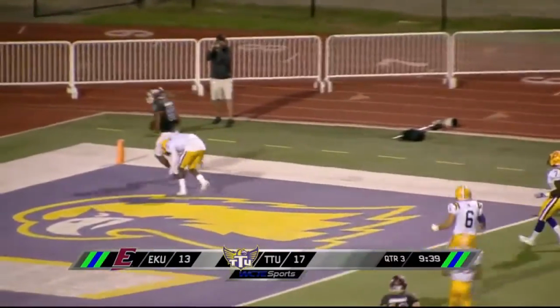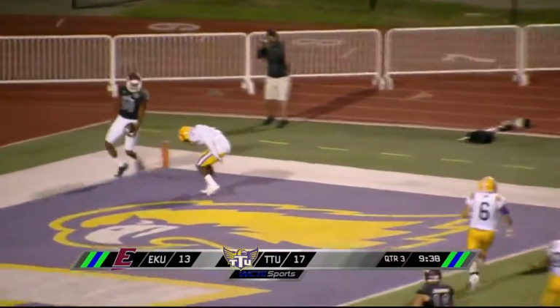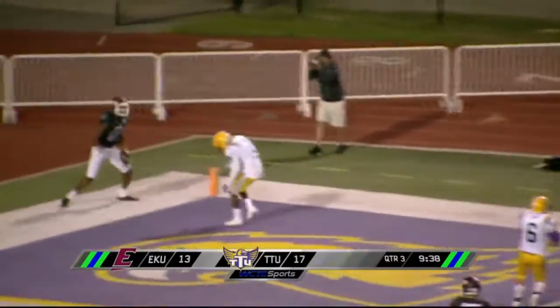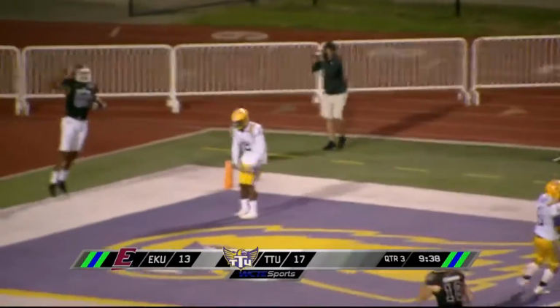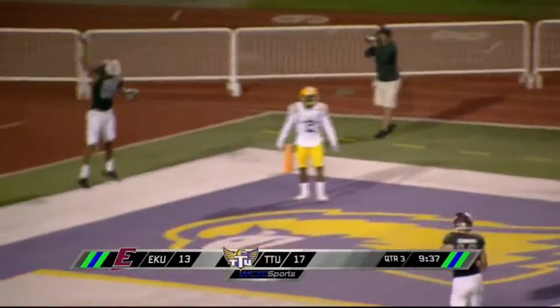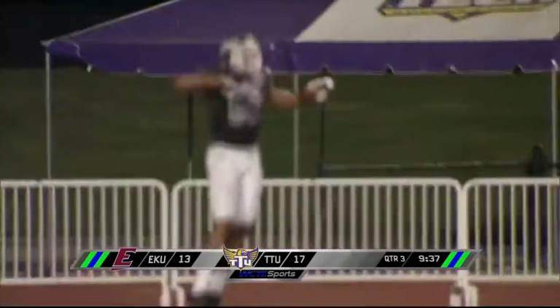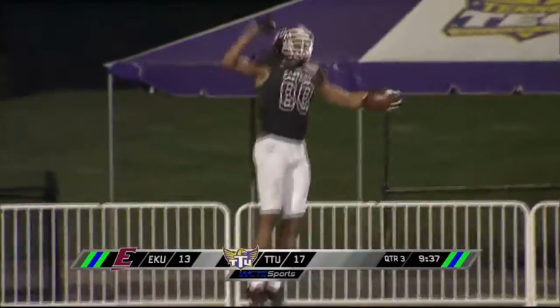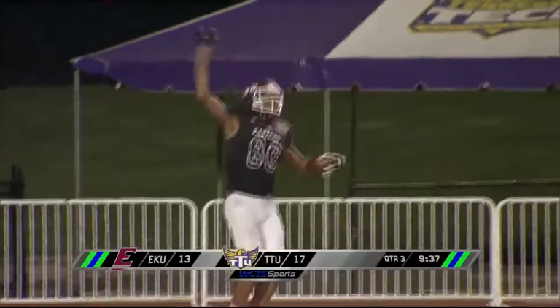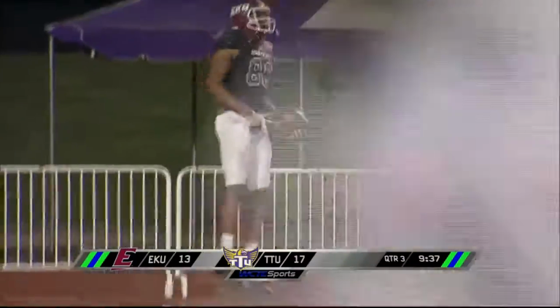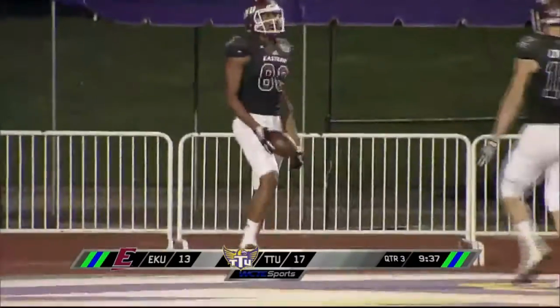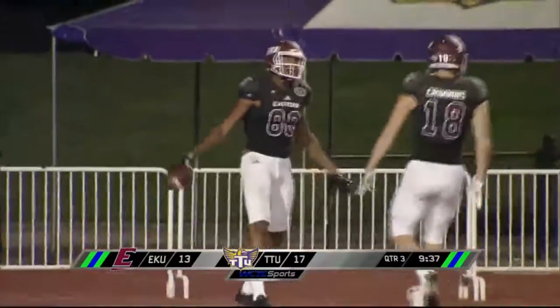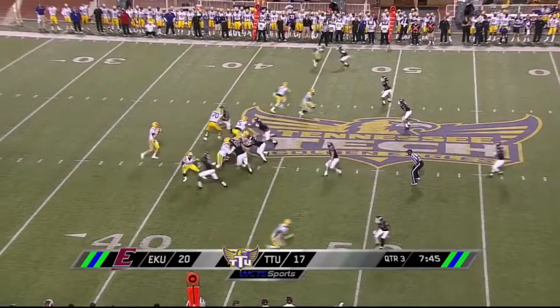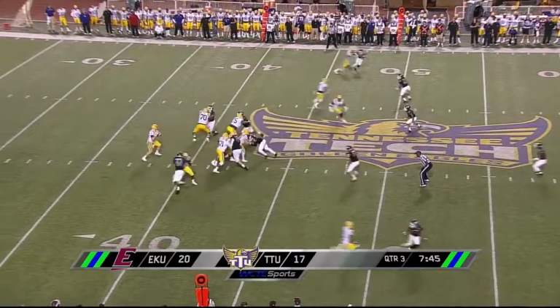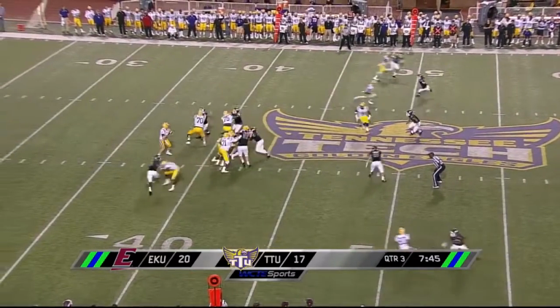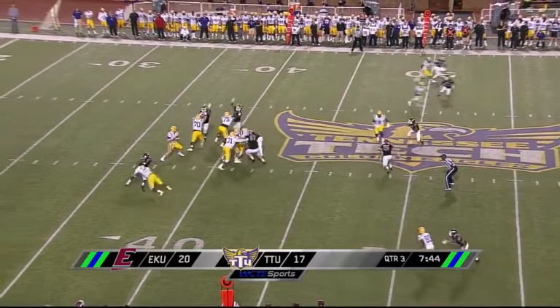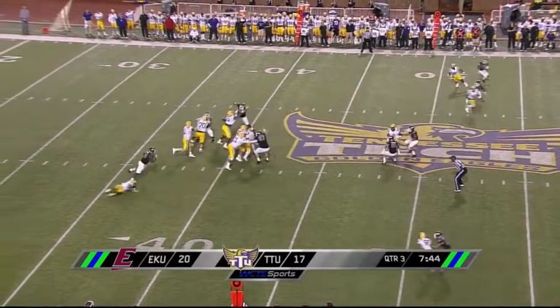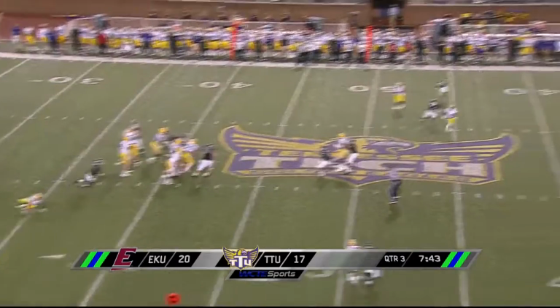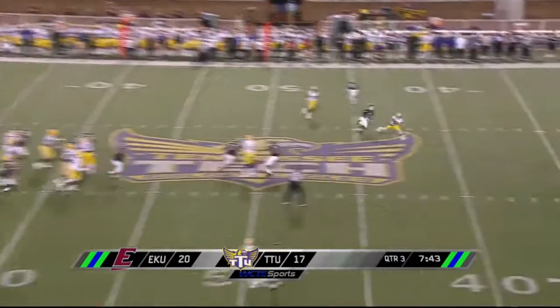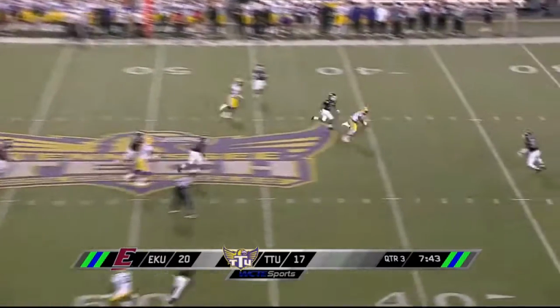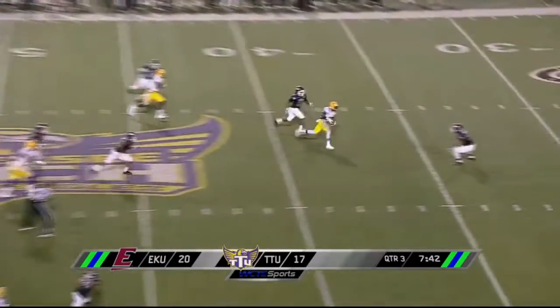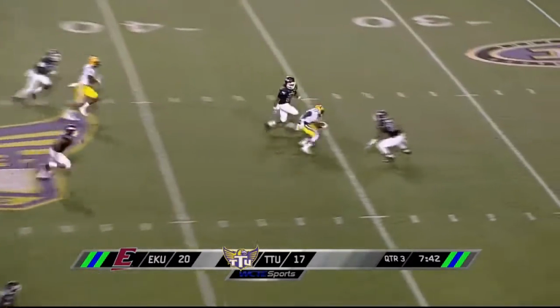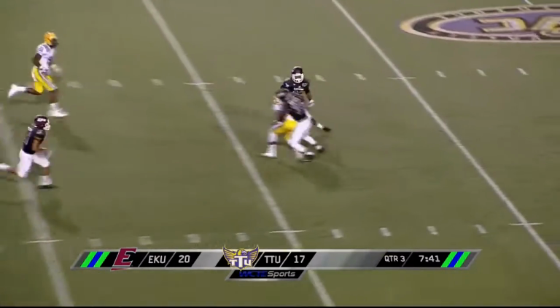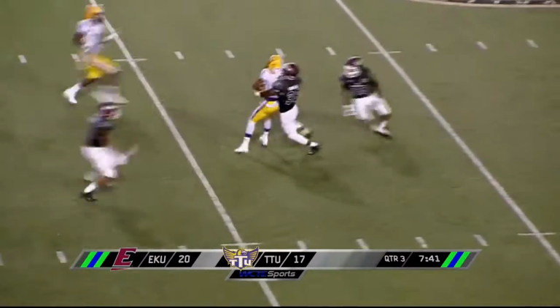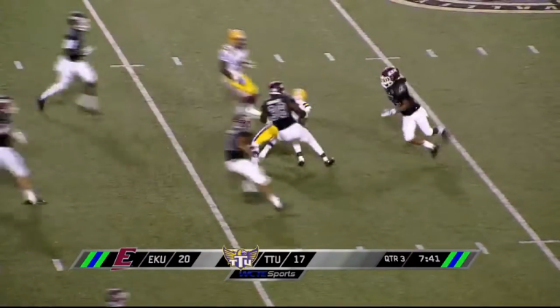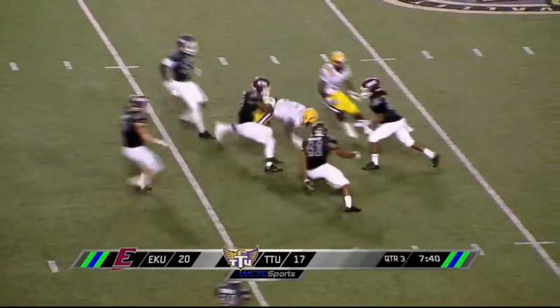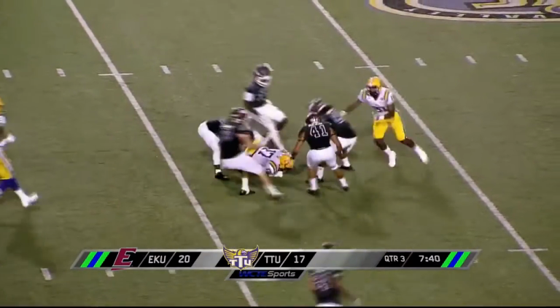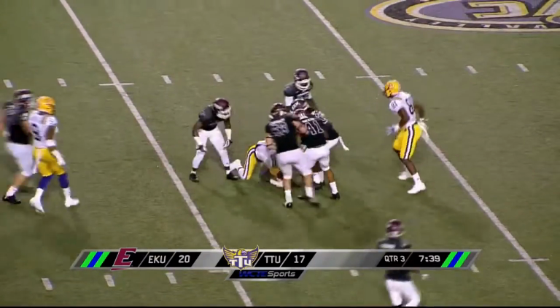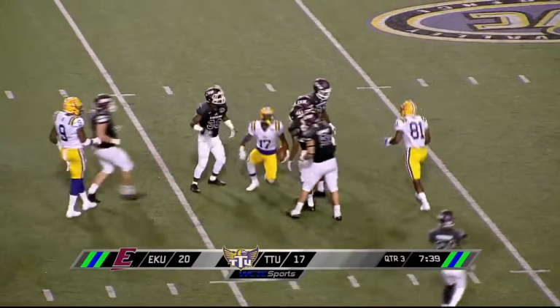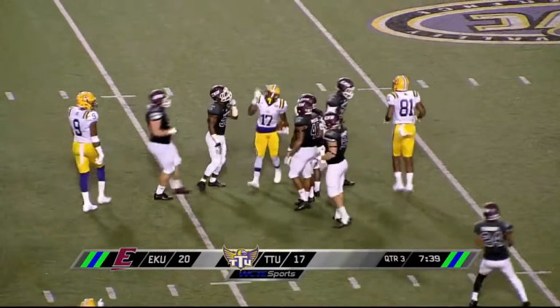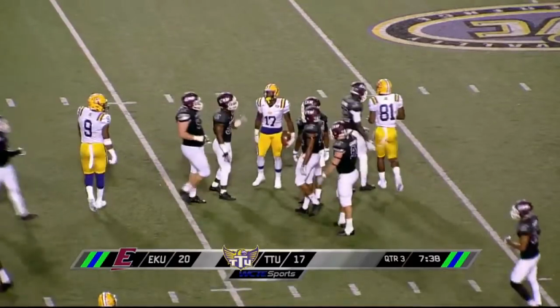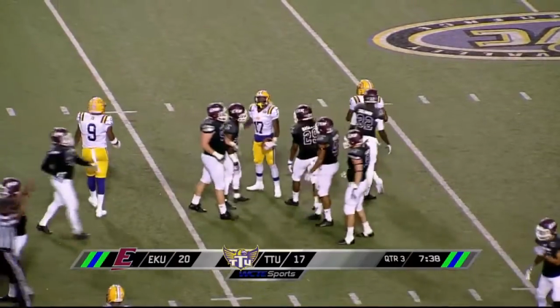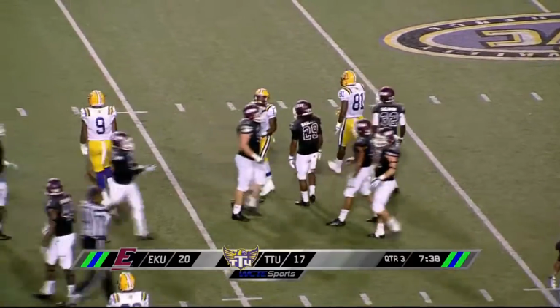Looks like he may have caught that — we'll have to see. Touchdown Eastern Kentucky! Birdsong takes a two-step drop, looks to the near side, and is able to complete that pass all the way down to the 35 yard line — that's Cunningham.